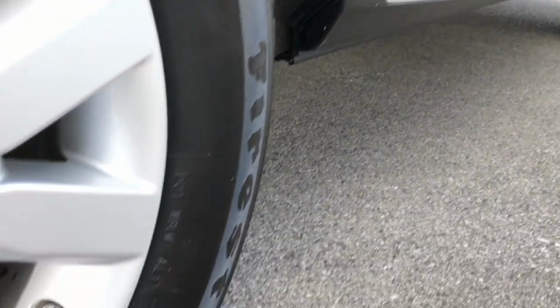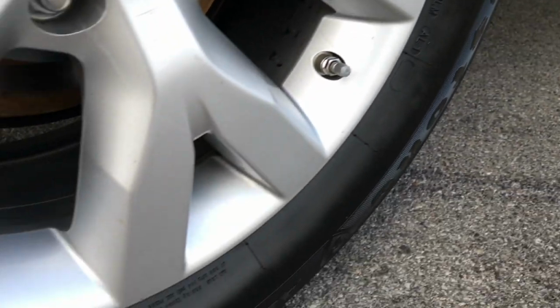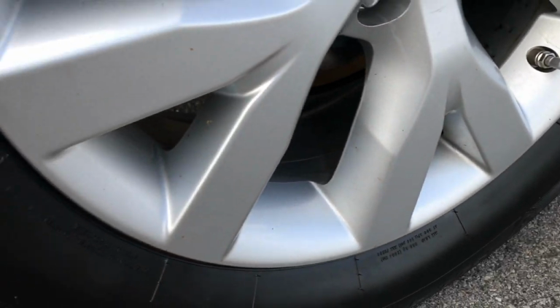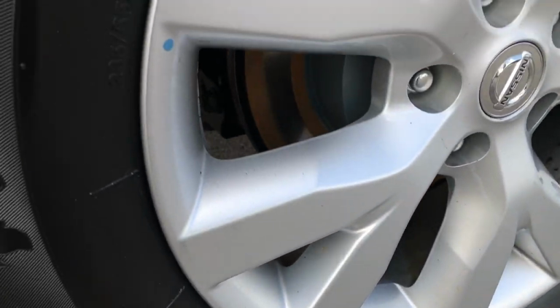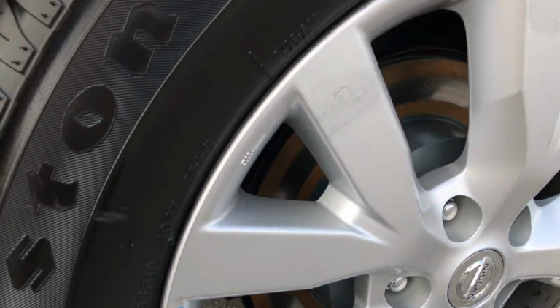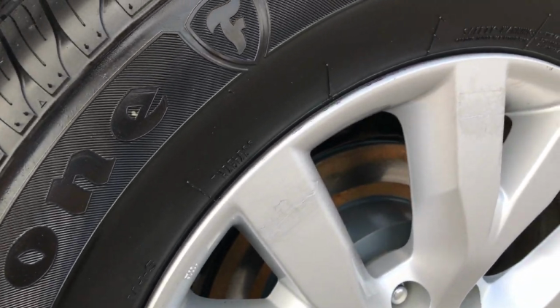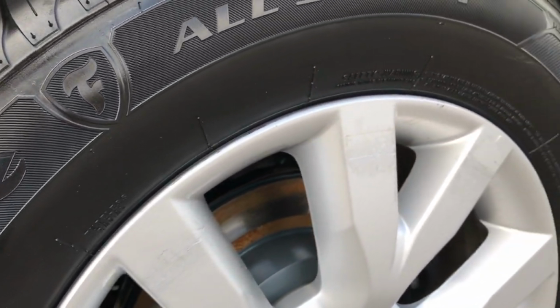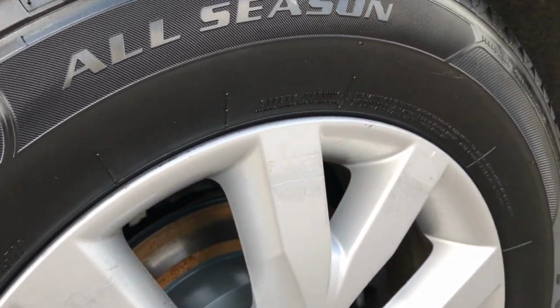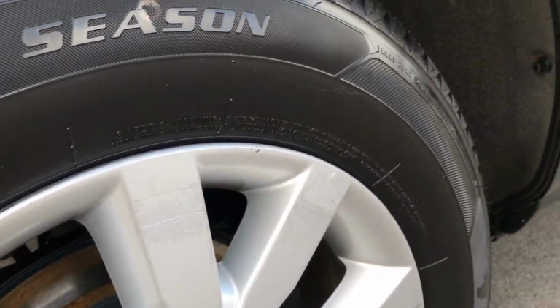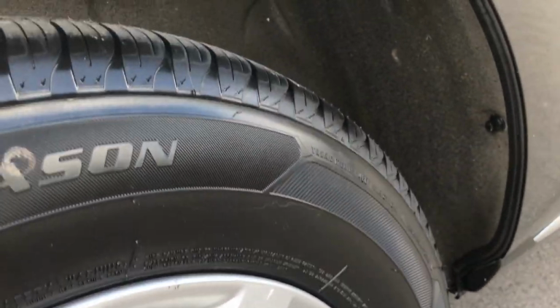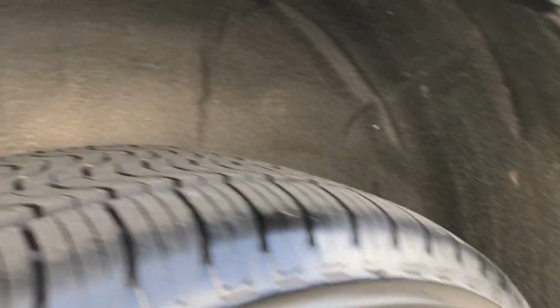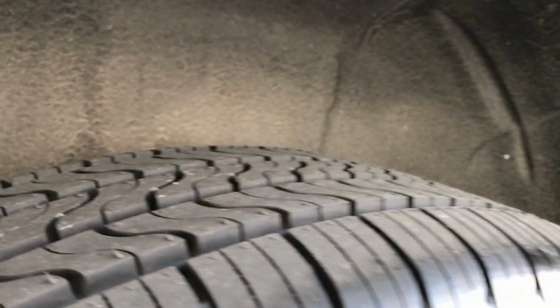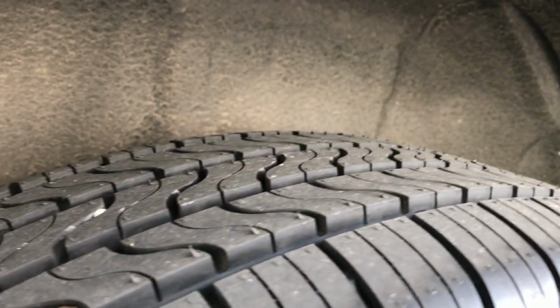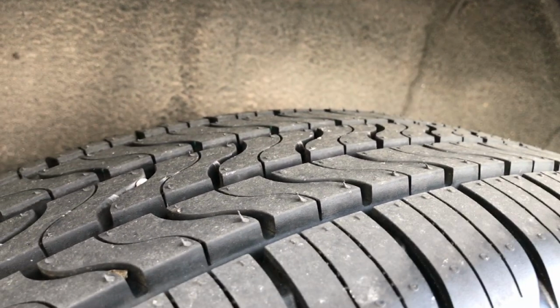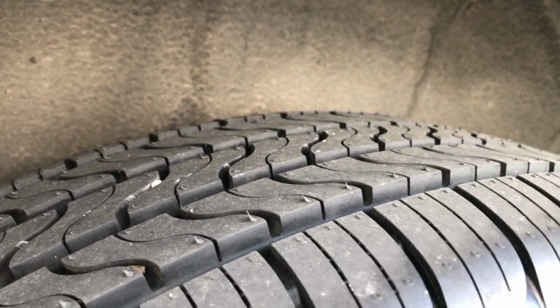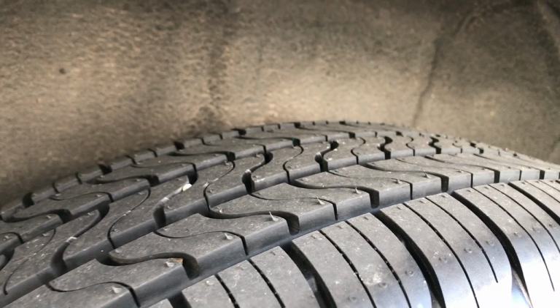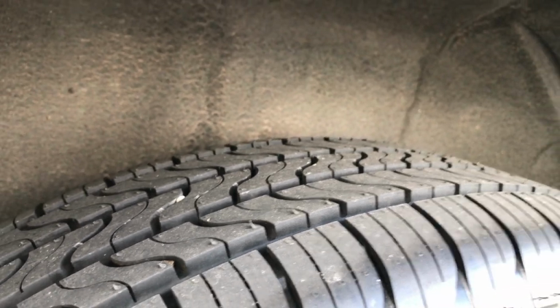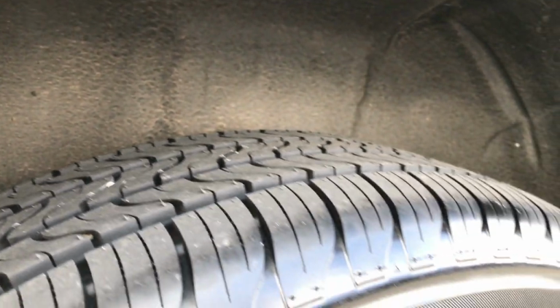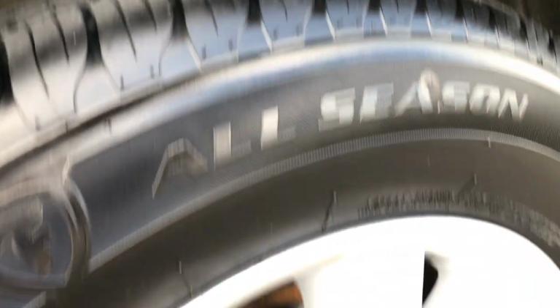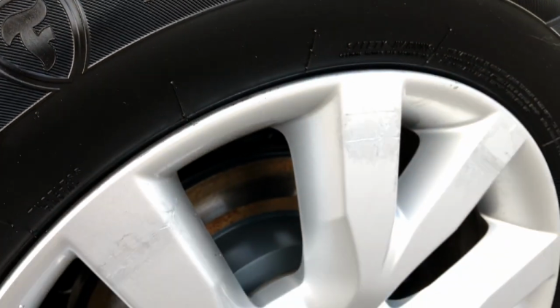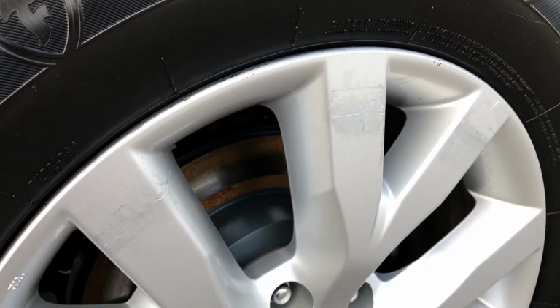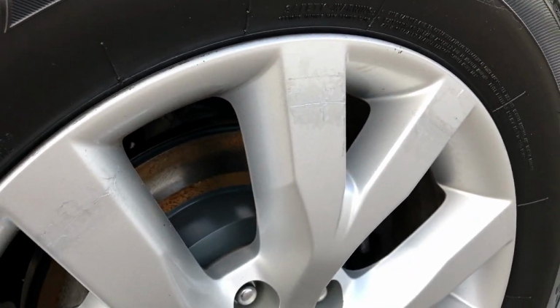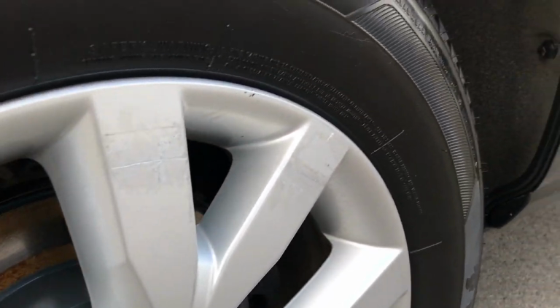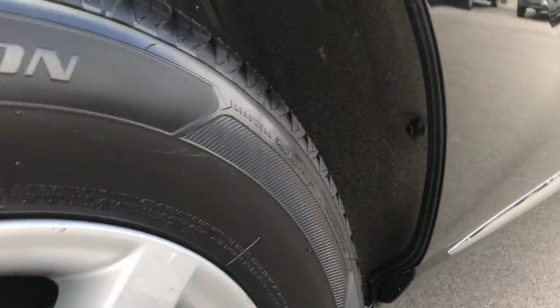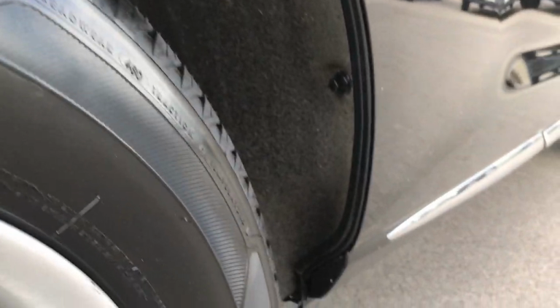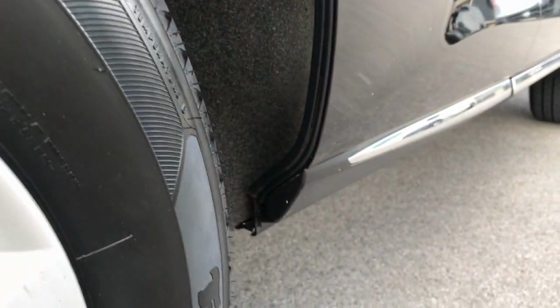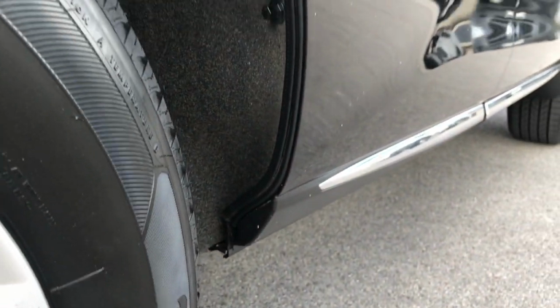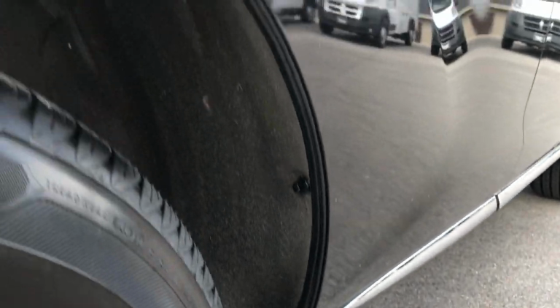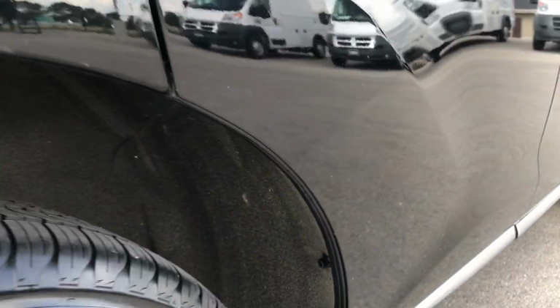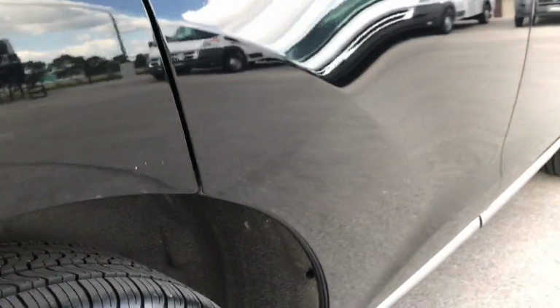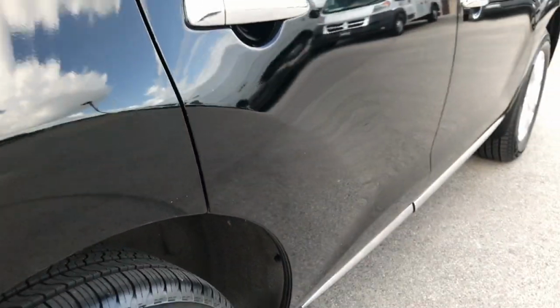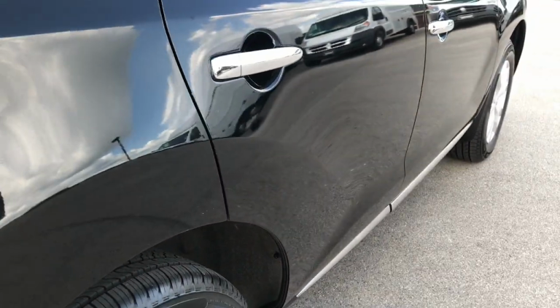The back rim is in pretty nice condition — just a couple little scuffs on it — and it does have brand new tires on the back here as well, and those brakes are brand new as well.